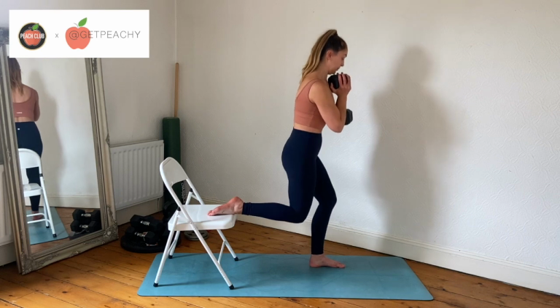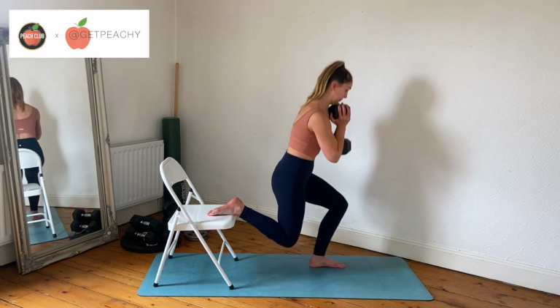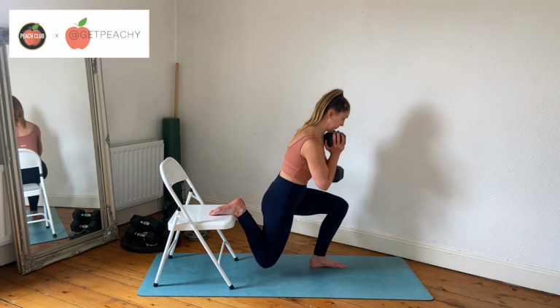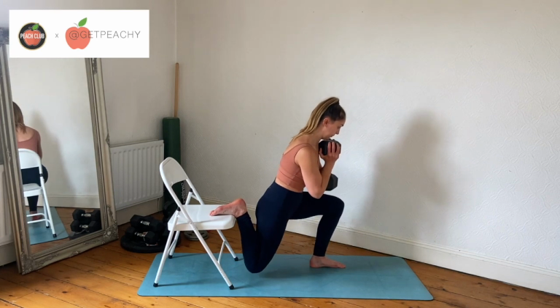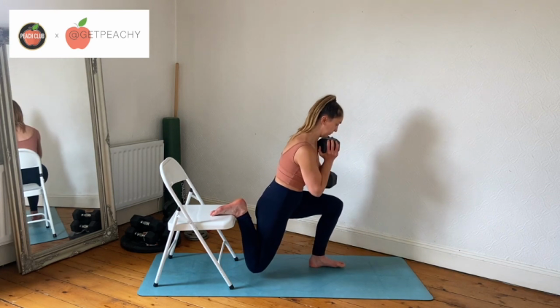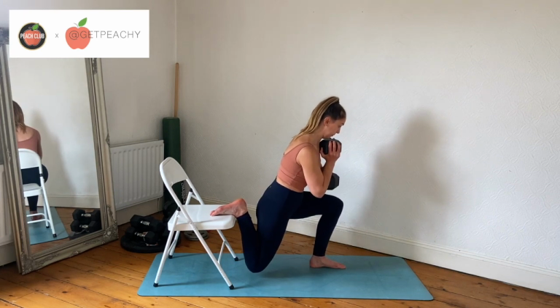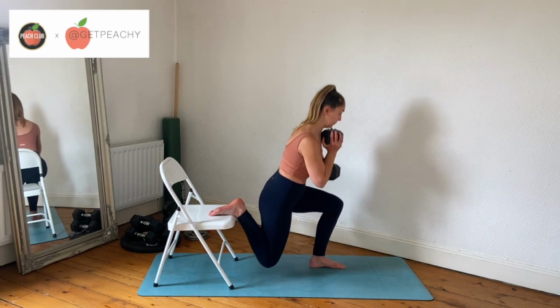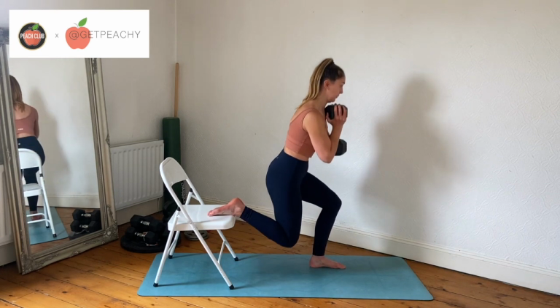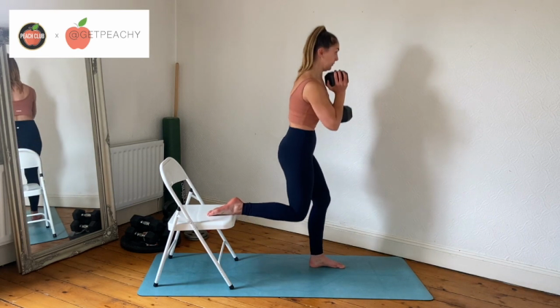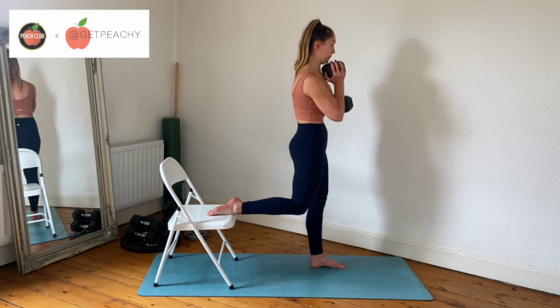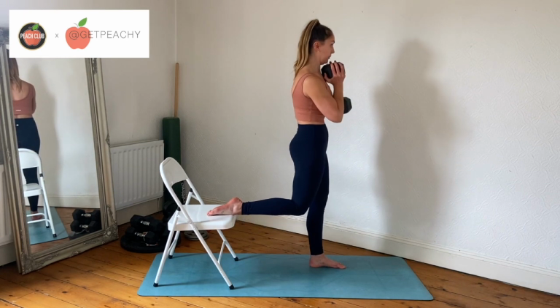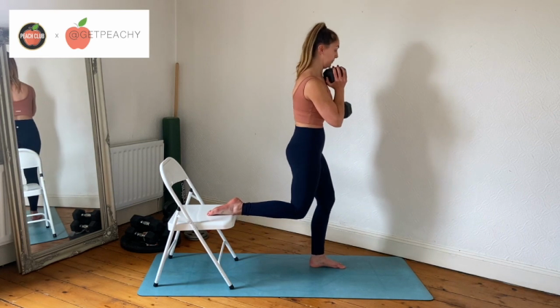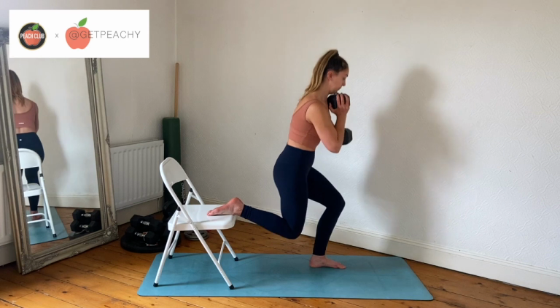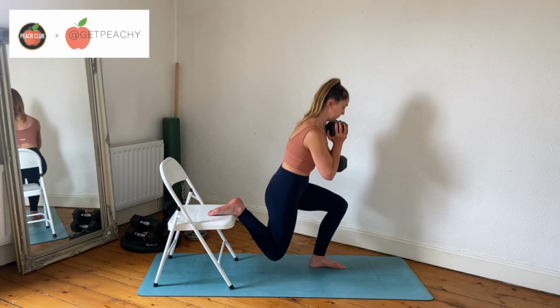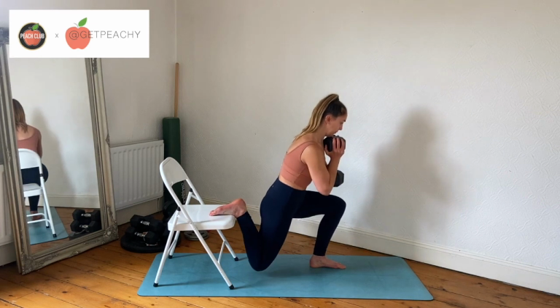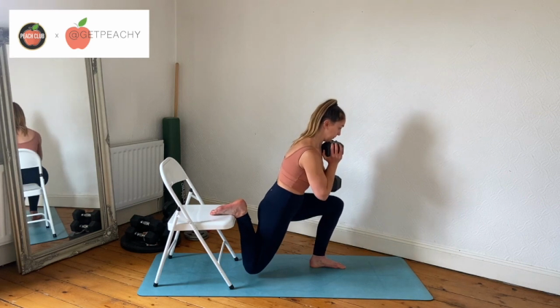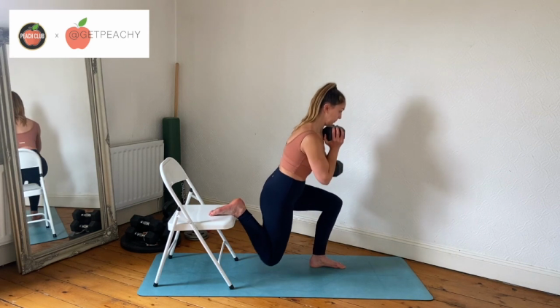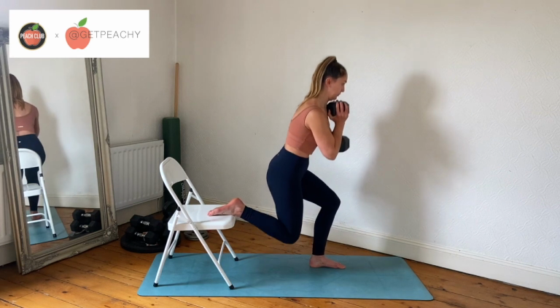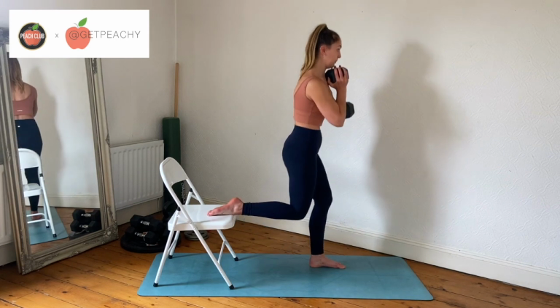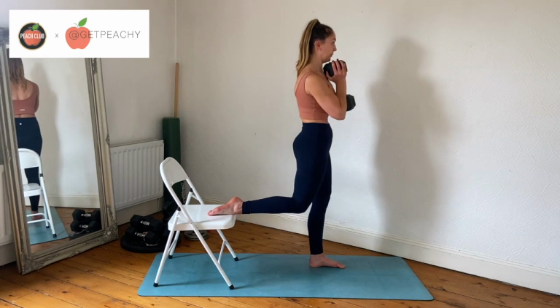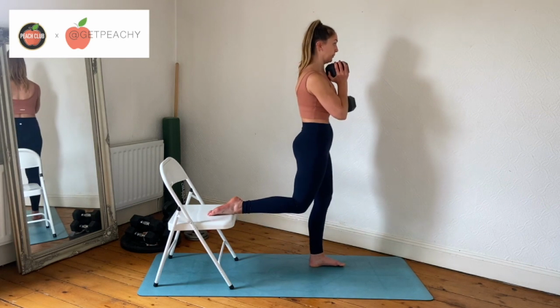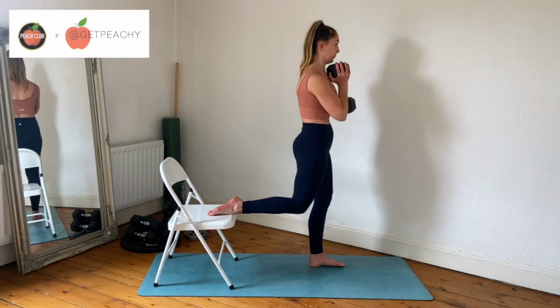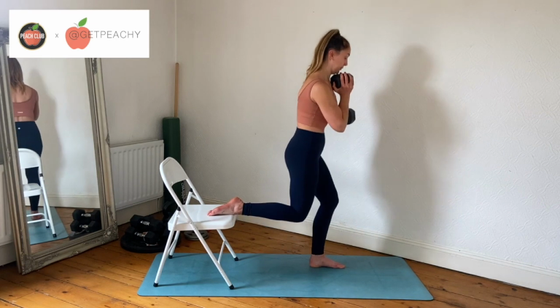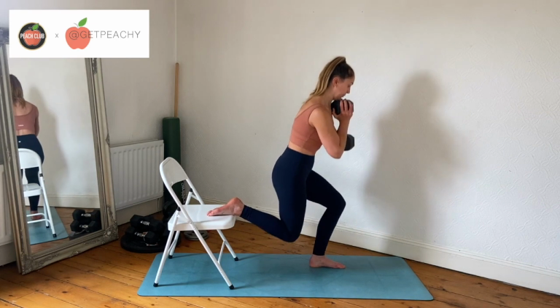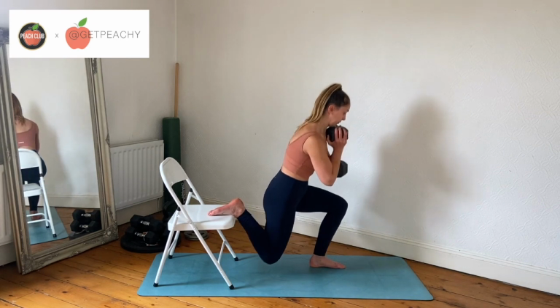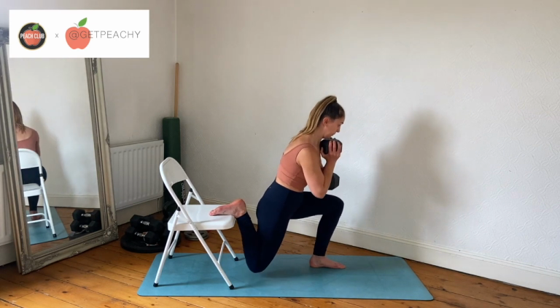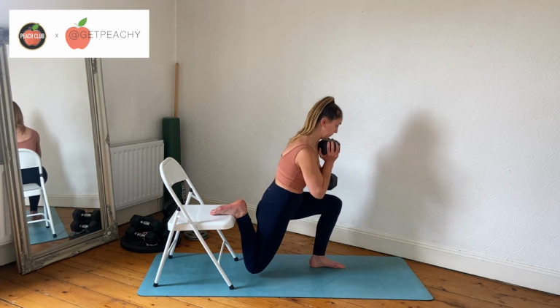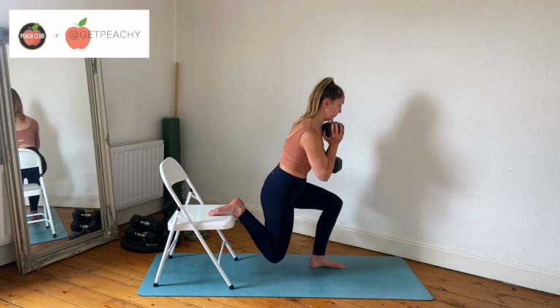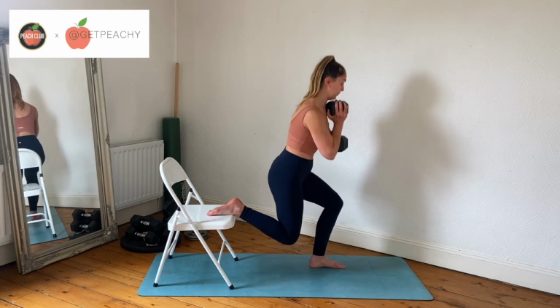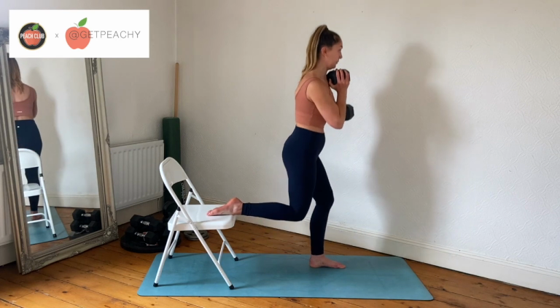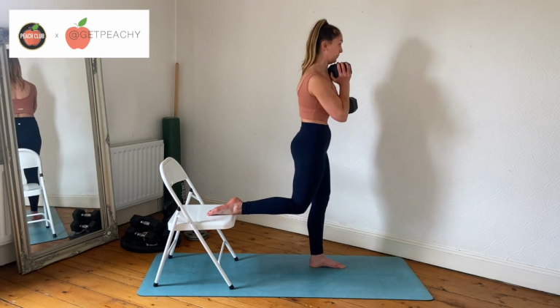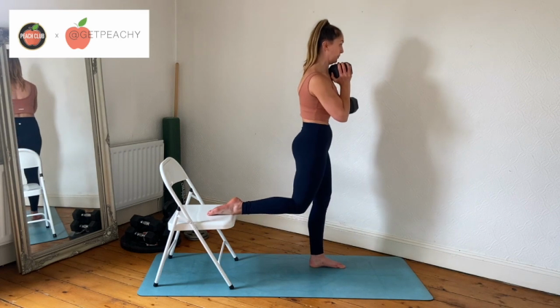From here we're going to take the hips back, get a good stretch in the hamstring and the glutes, and then press with our heel, driving forward with our glutes and our hamstrings to stand back up.